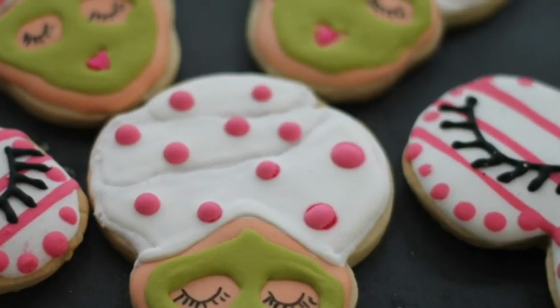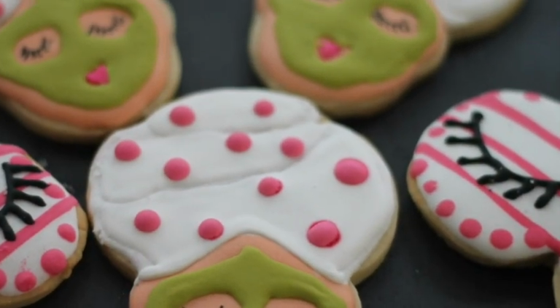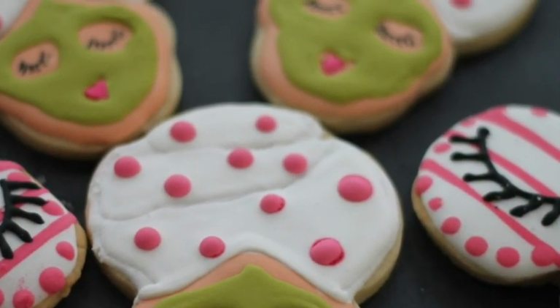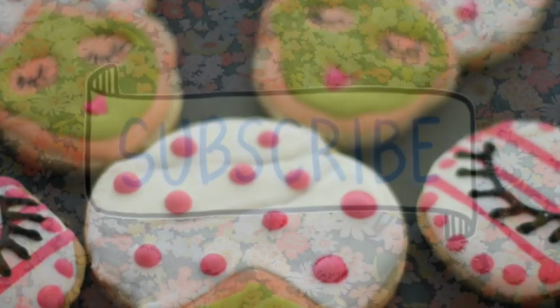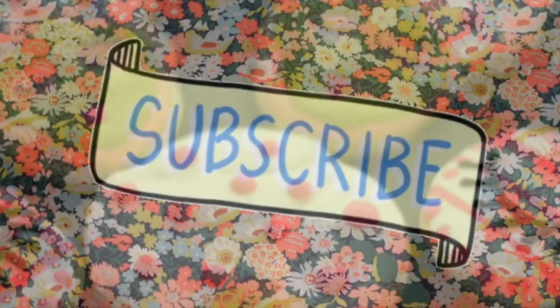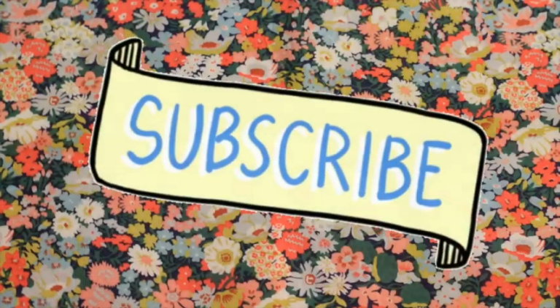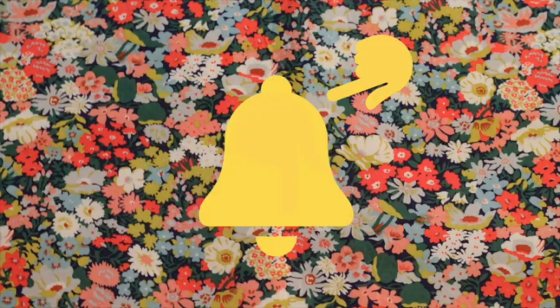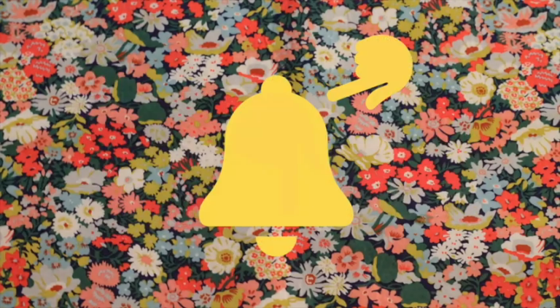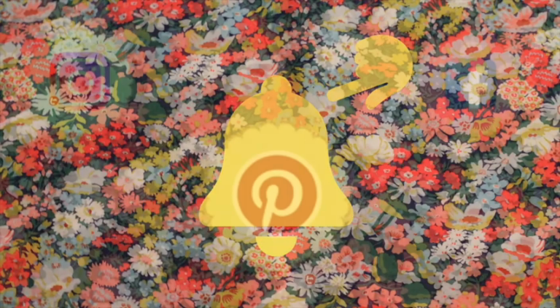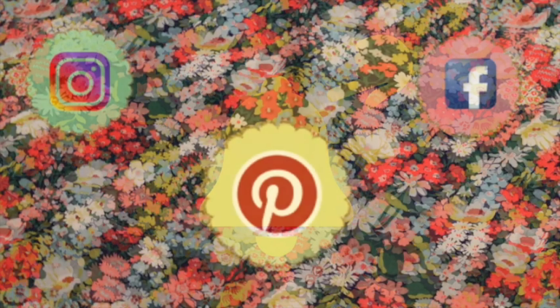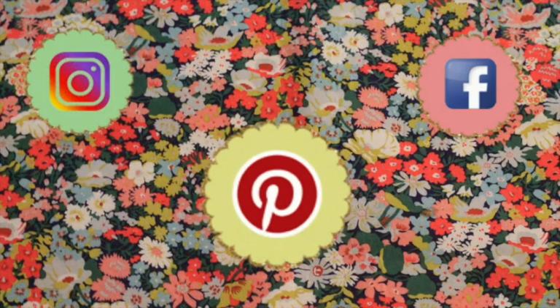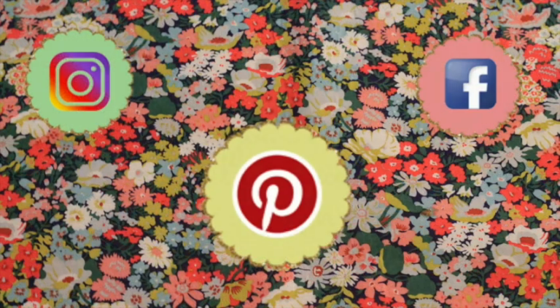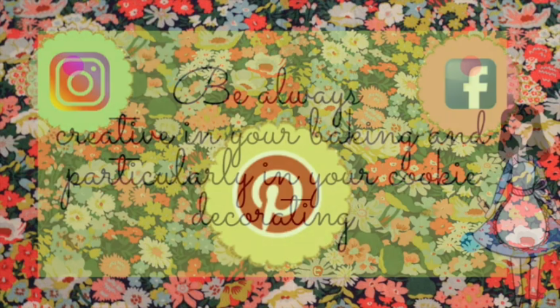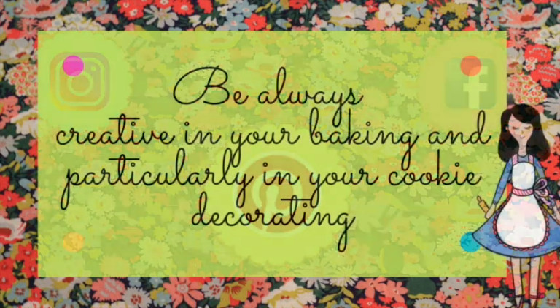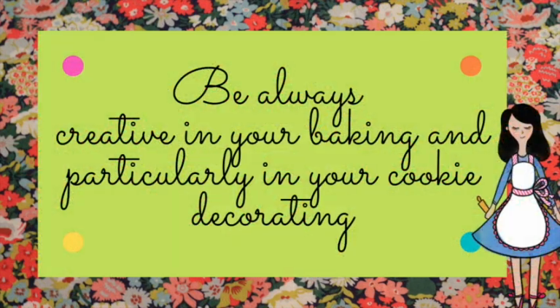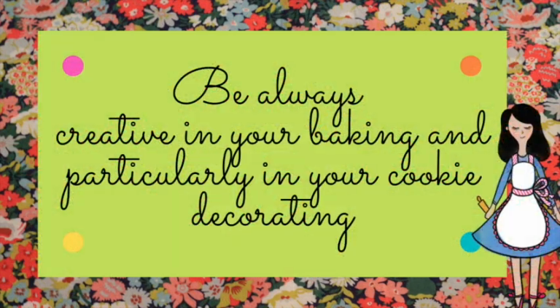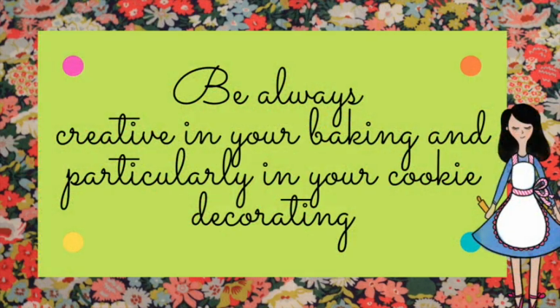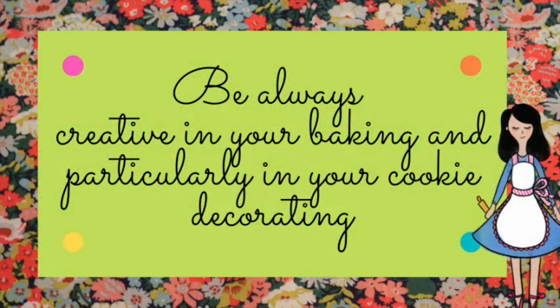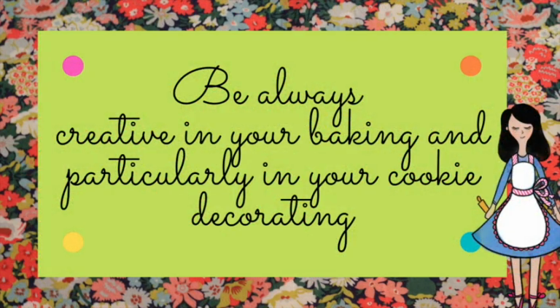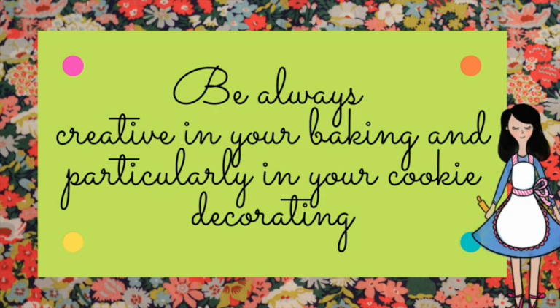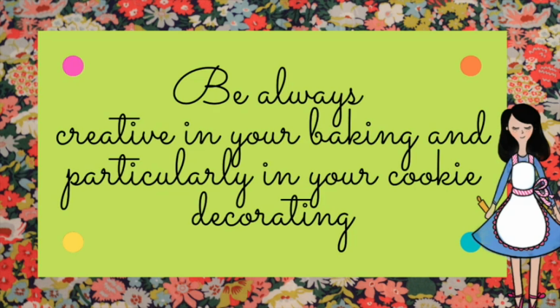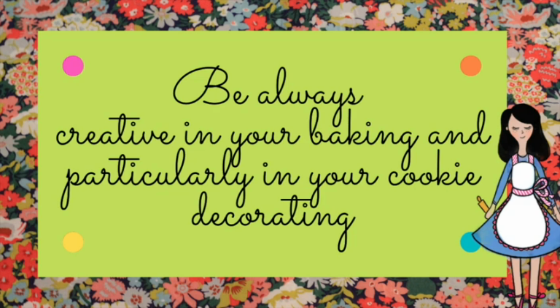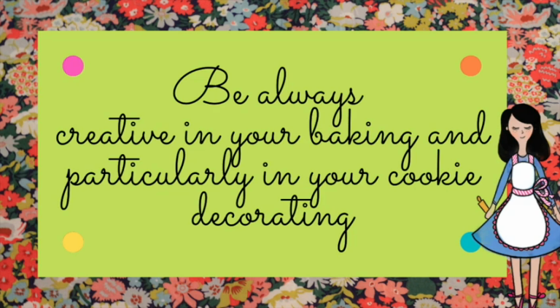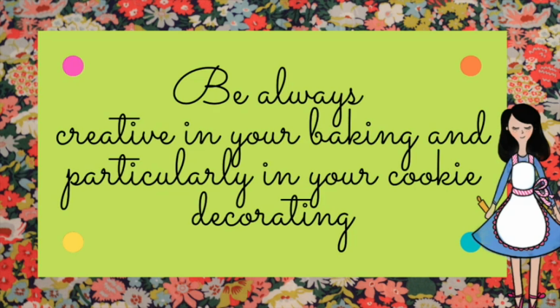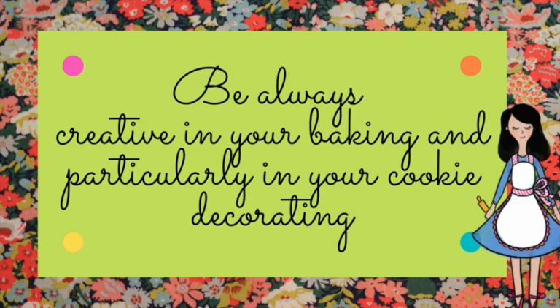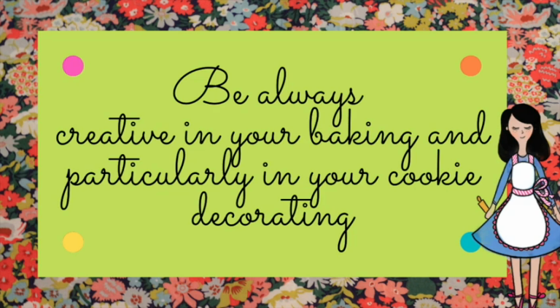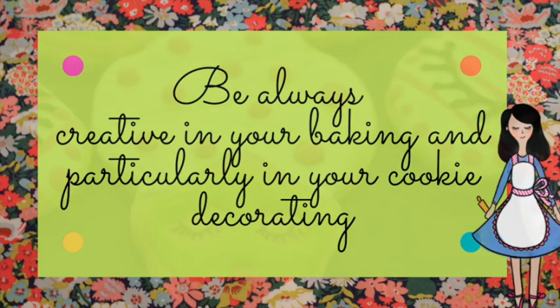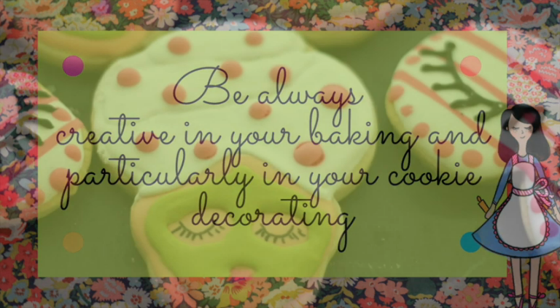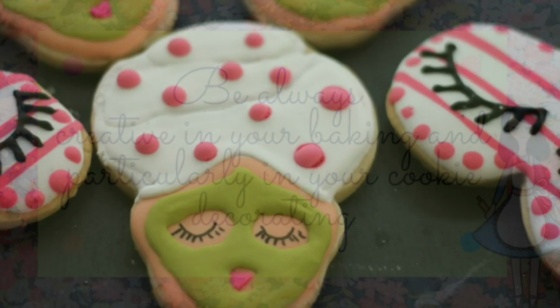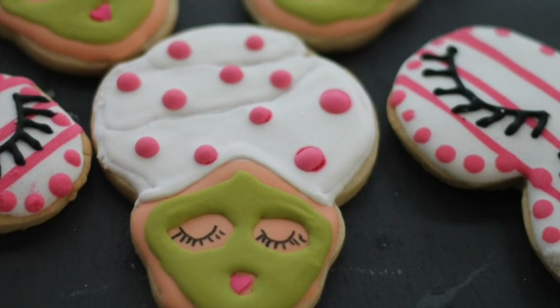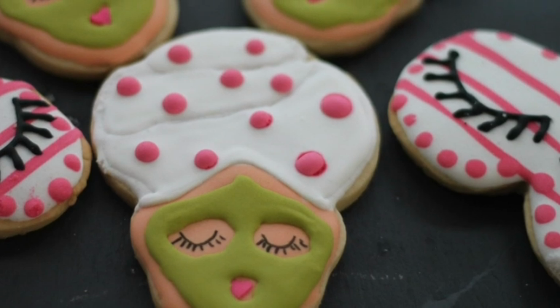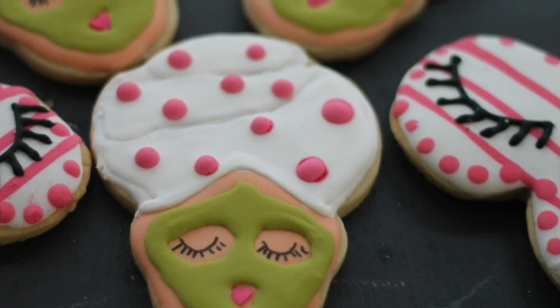If you're new here on my channel, don't forget to subscribe, push the notification button, follow me on my social media and always be super creative in all your baking, particularly in your cookie decorating. See you until next time. Bye bye!